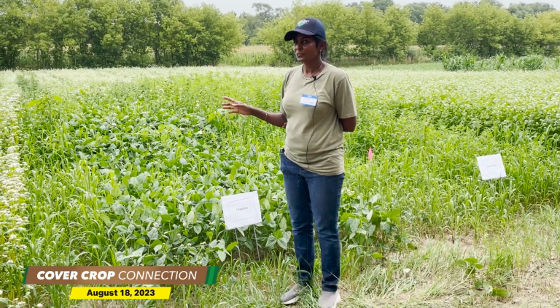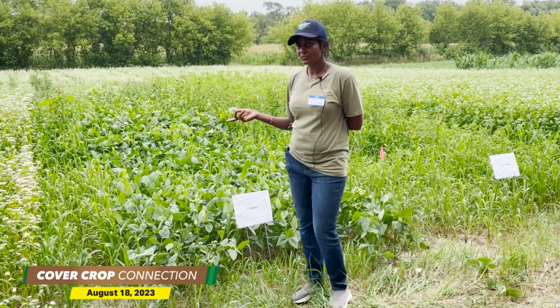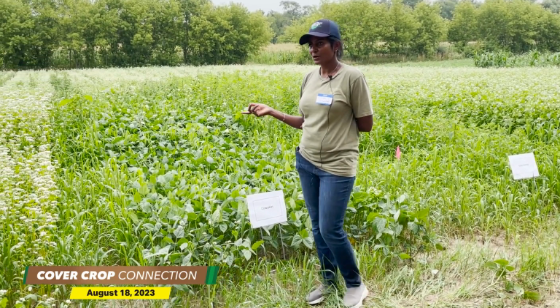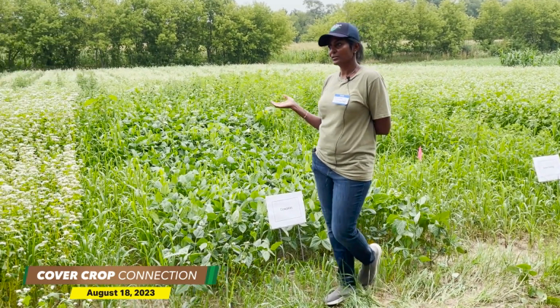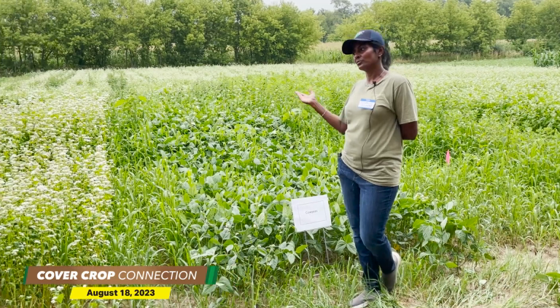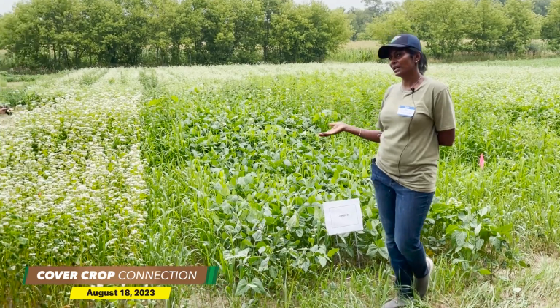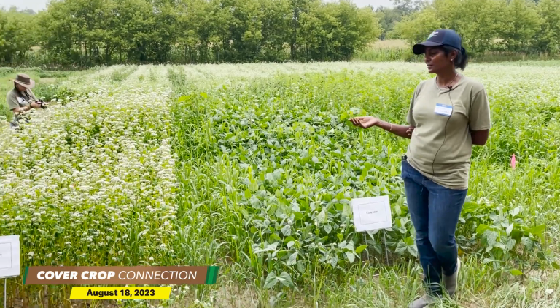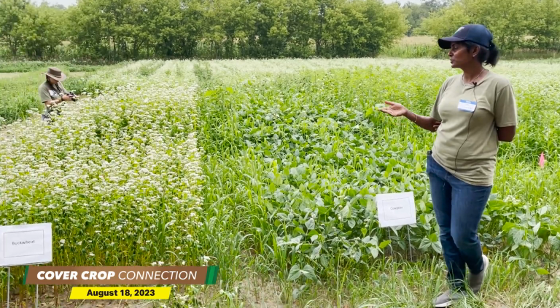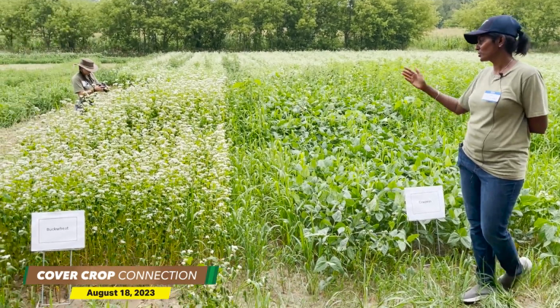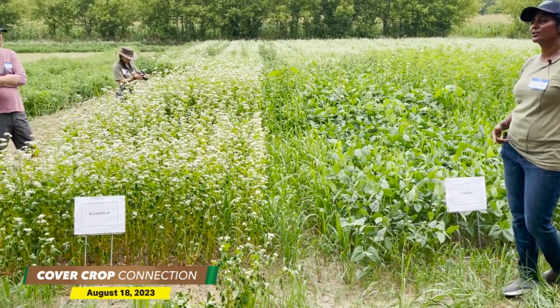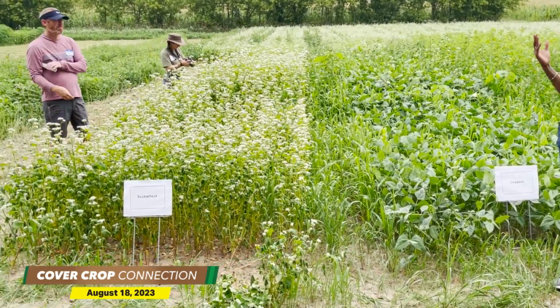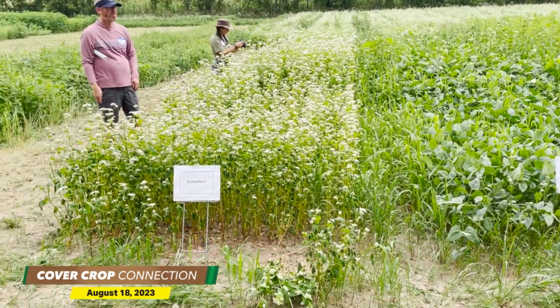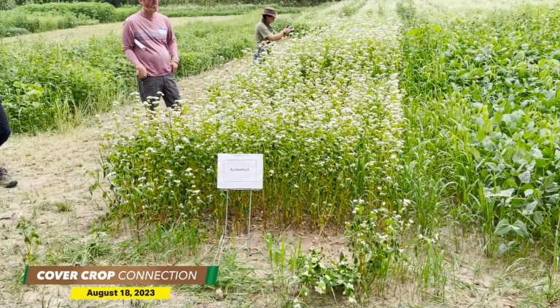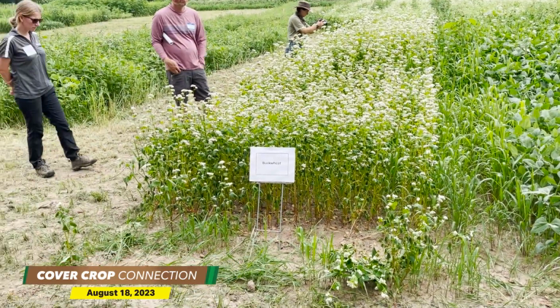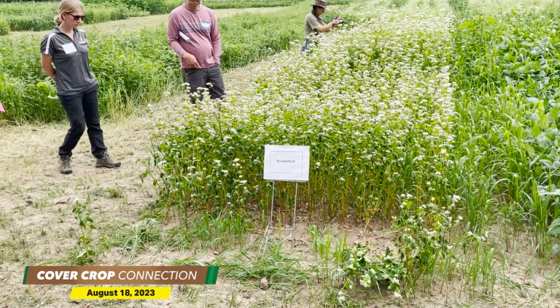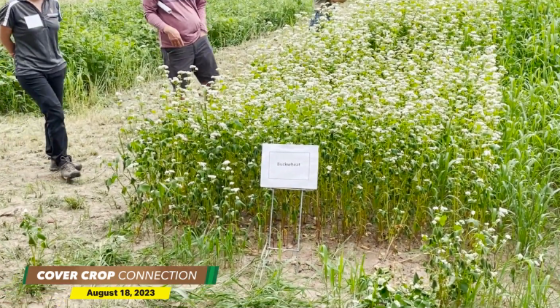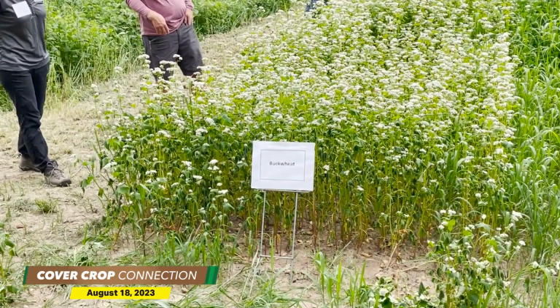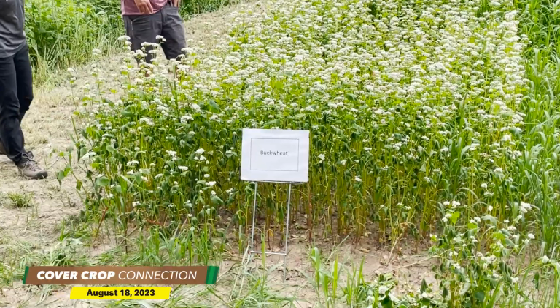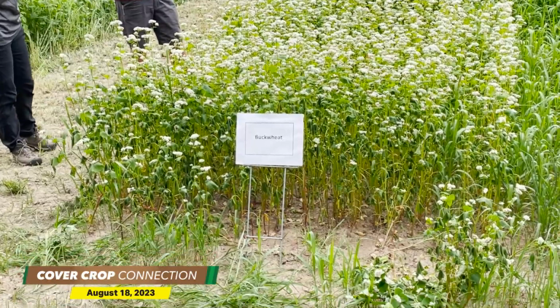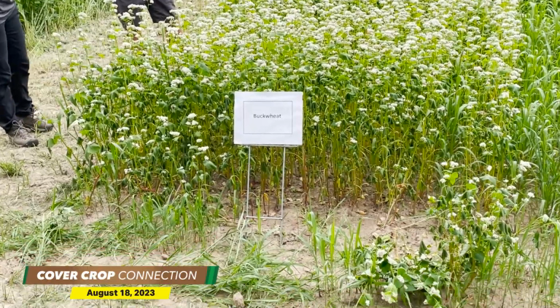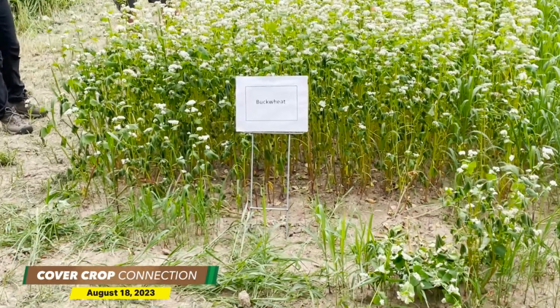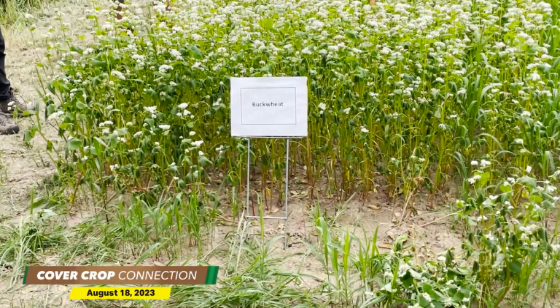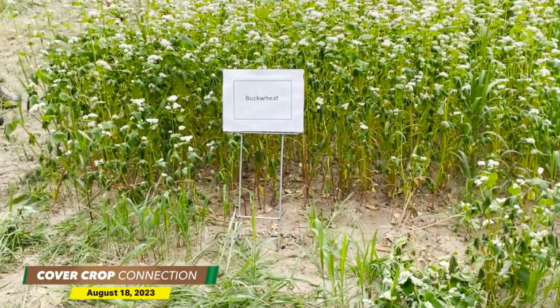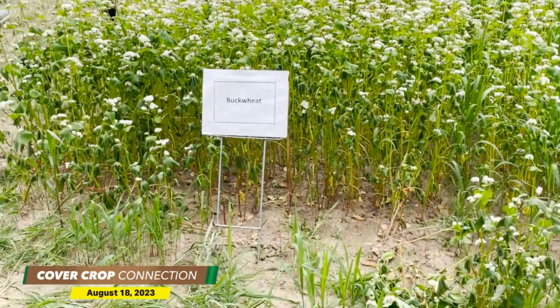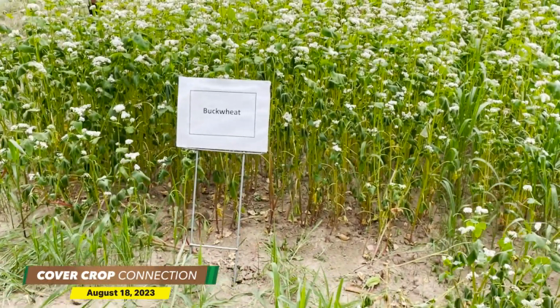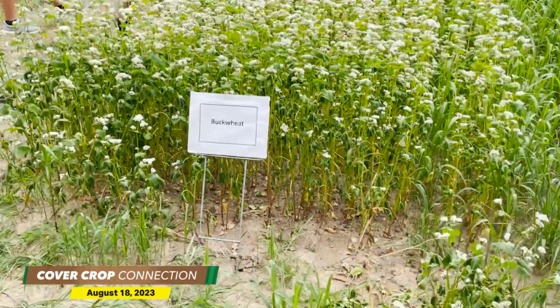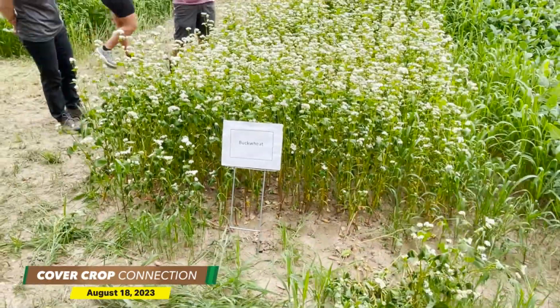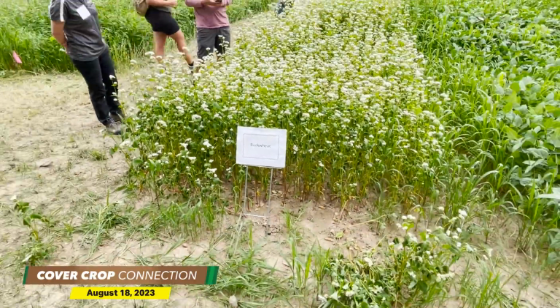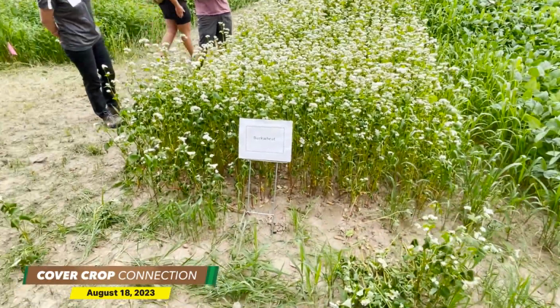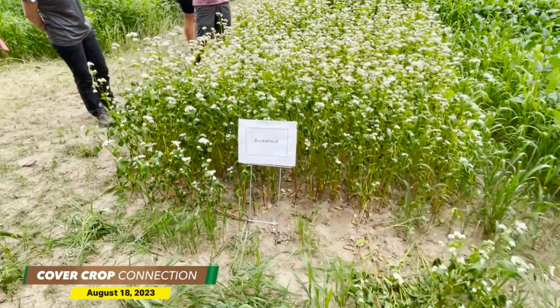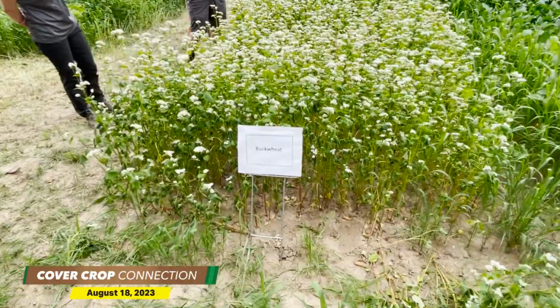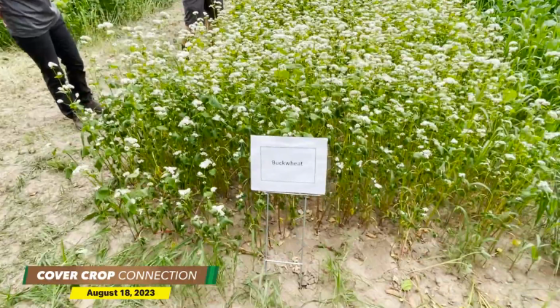So it's very important that you terminate it. Sometimes you can terminate and grow a next crop of buckwheat — people do that, a couple of crops within a season. So you still have the weed control and you have more biomass coming in.